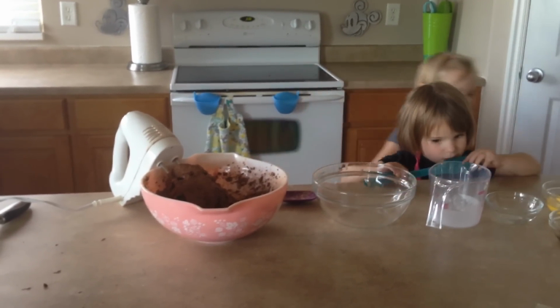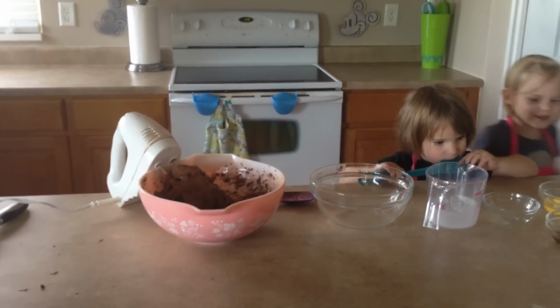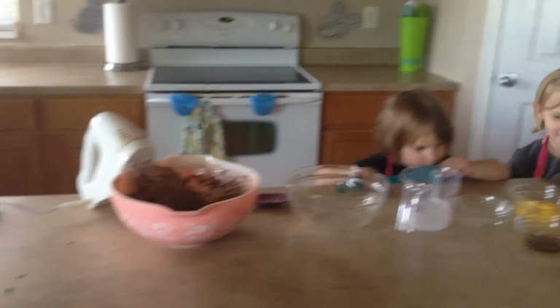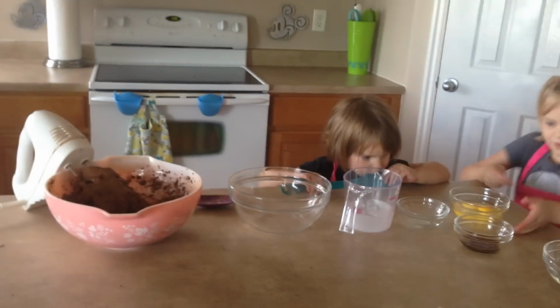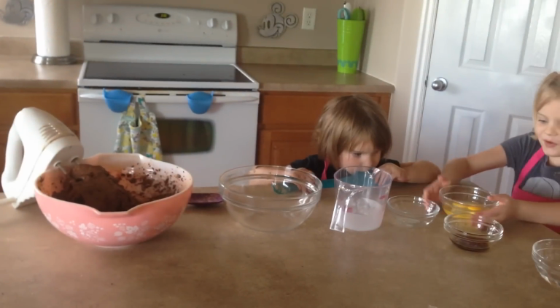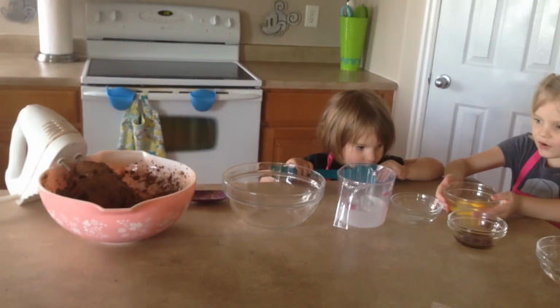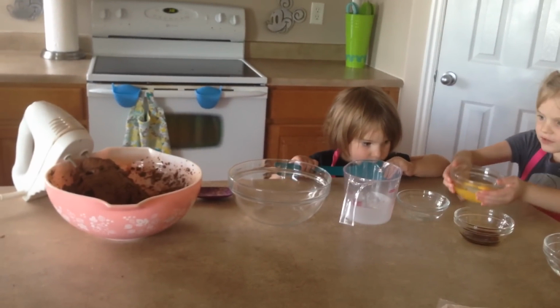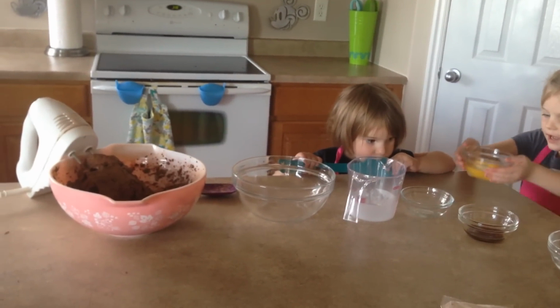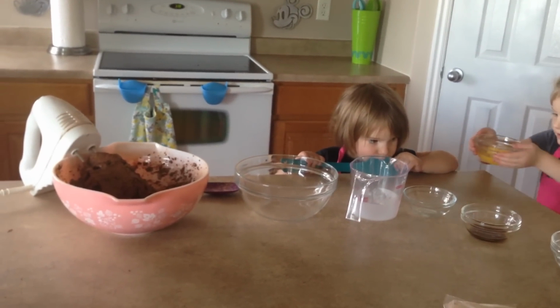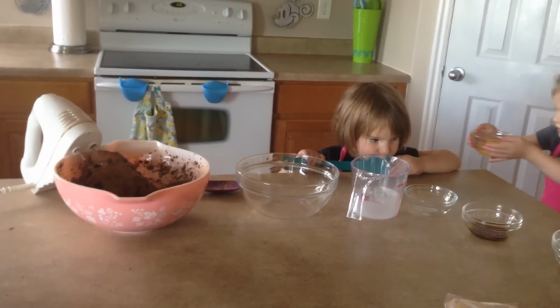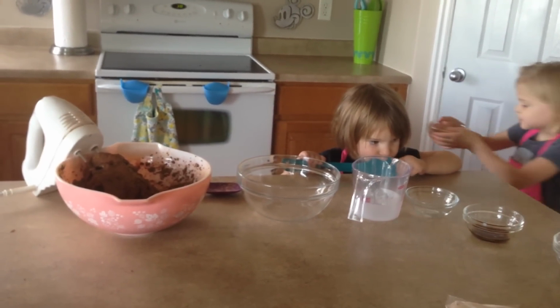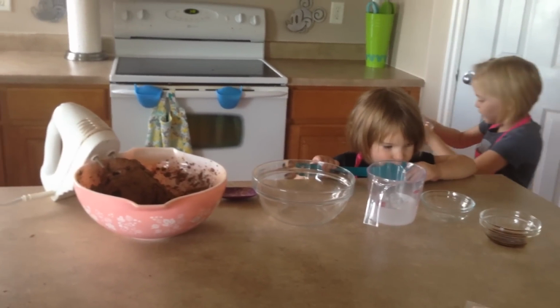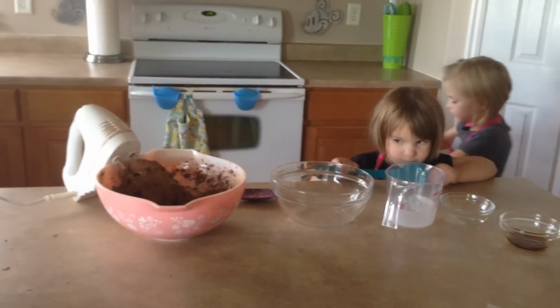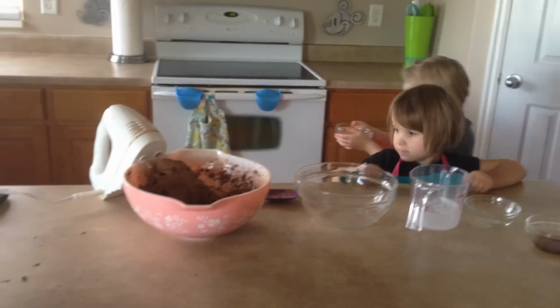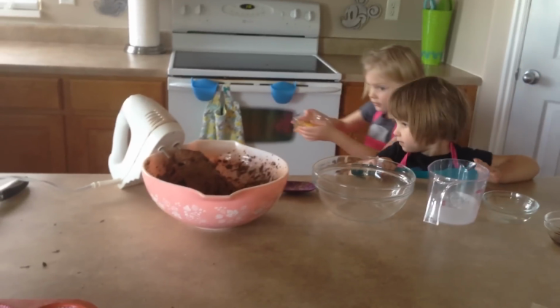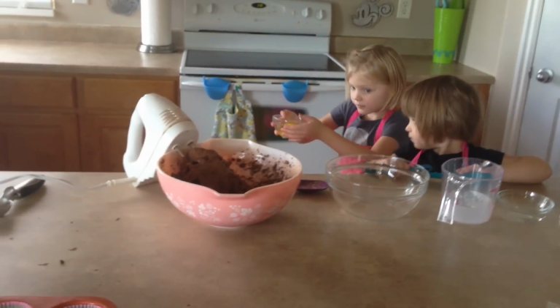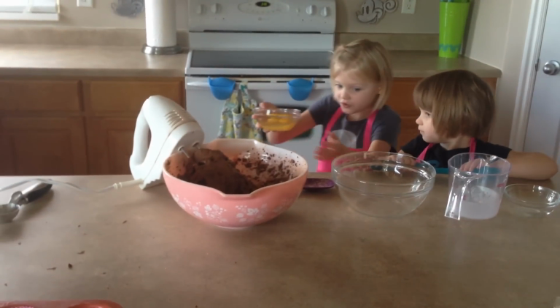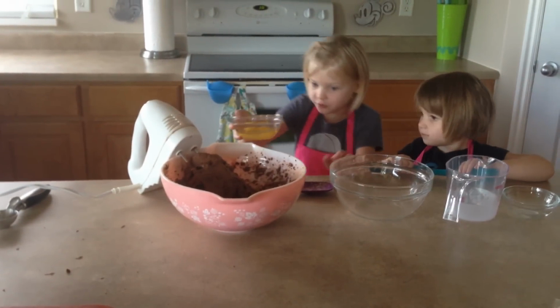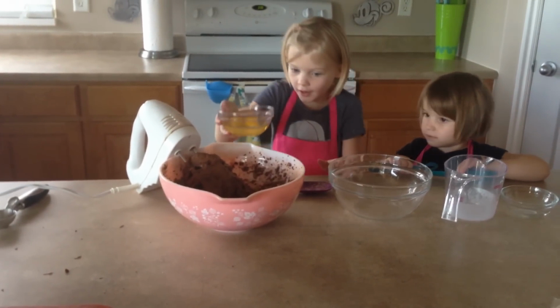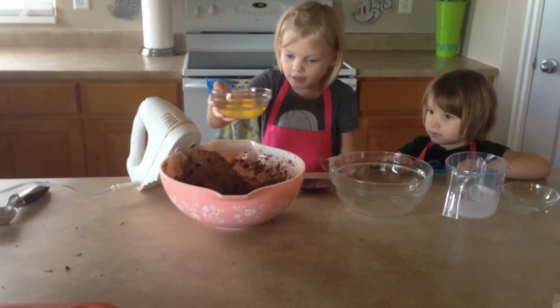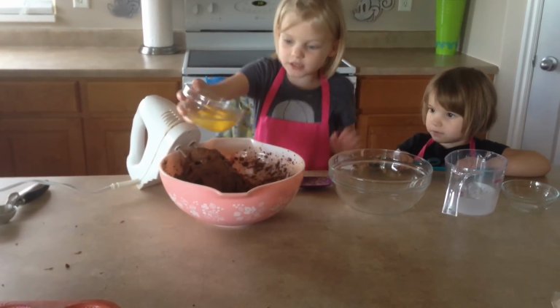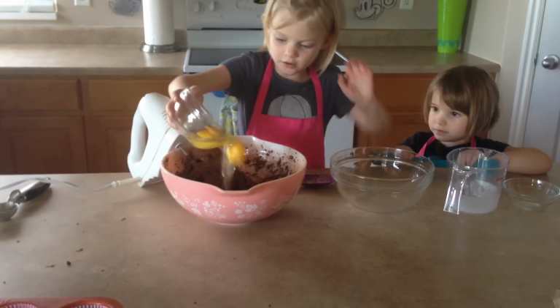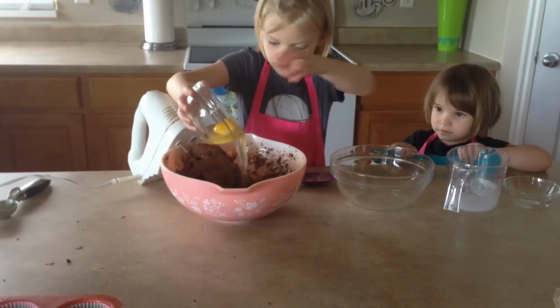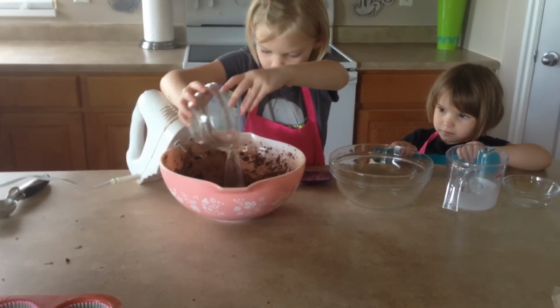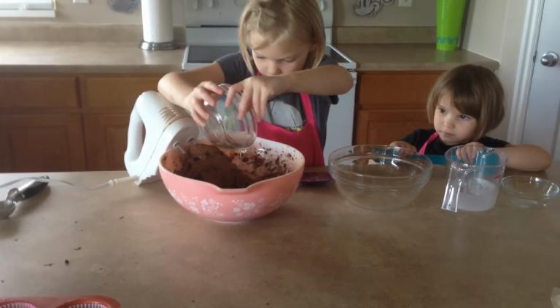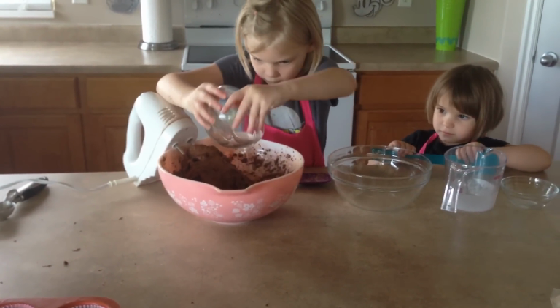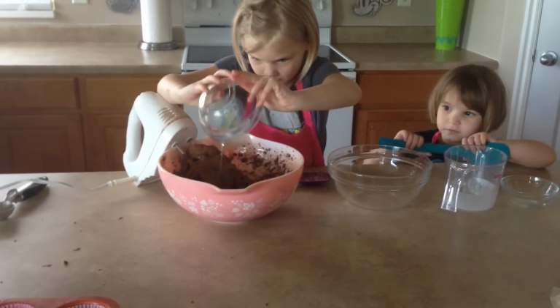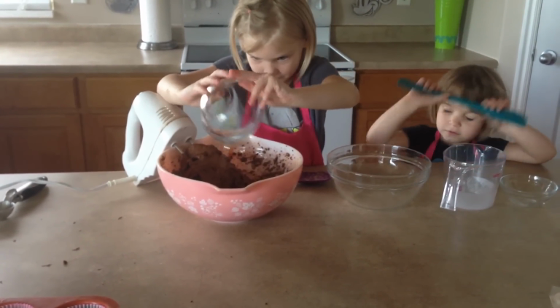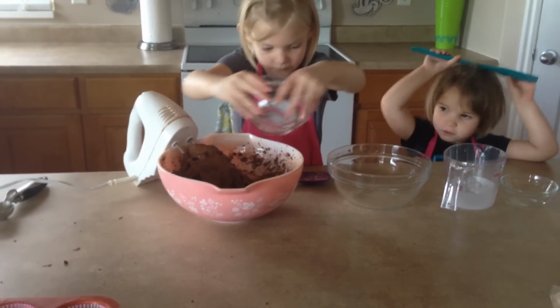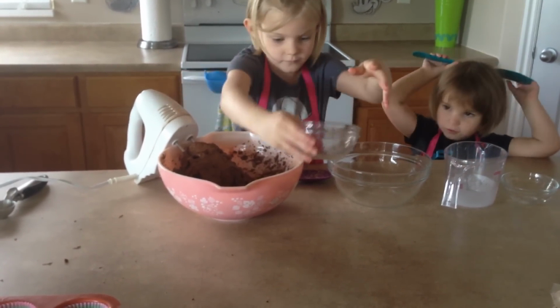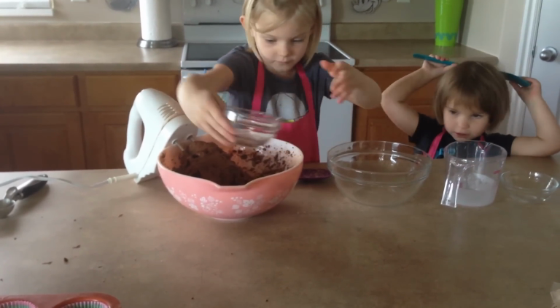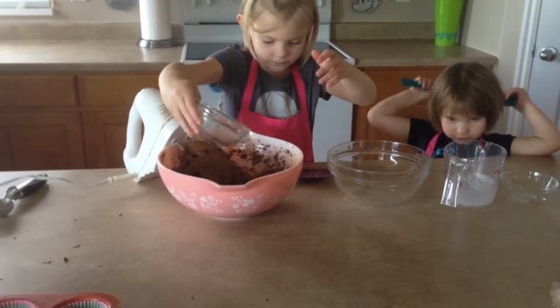Now you are going to add some eggs — two eggs. Two eggs, Mei first.